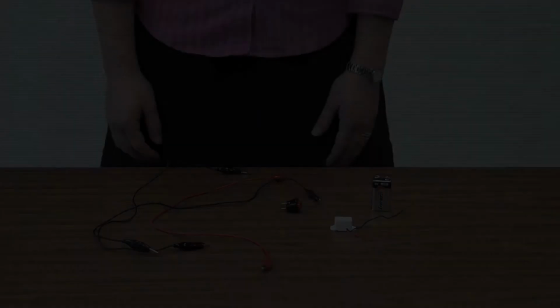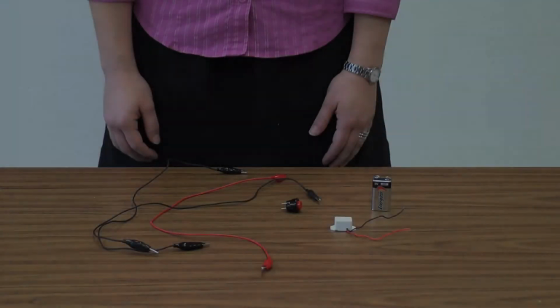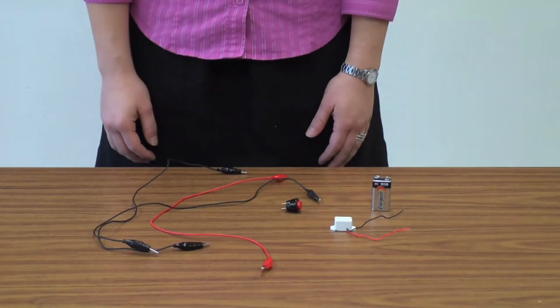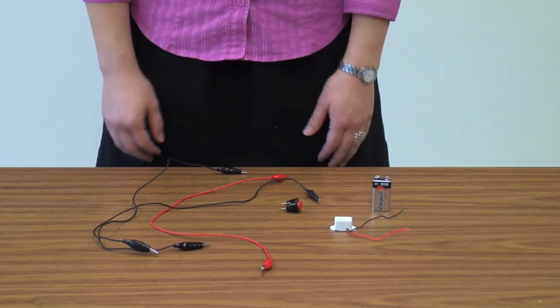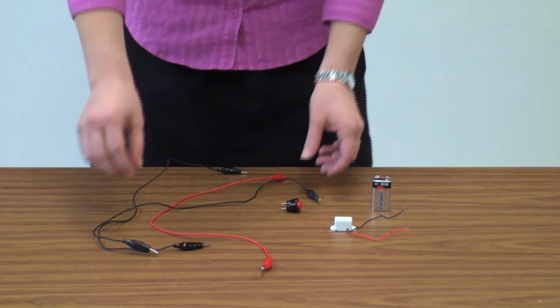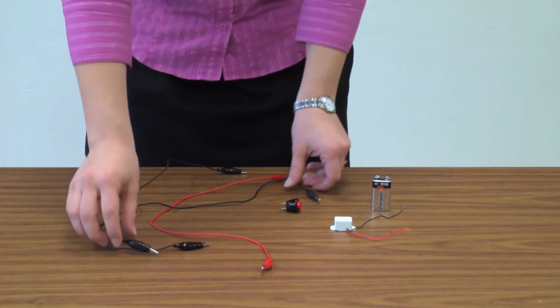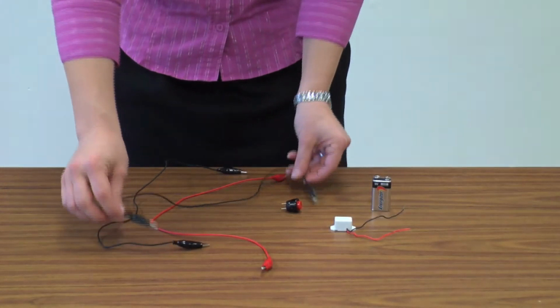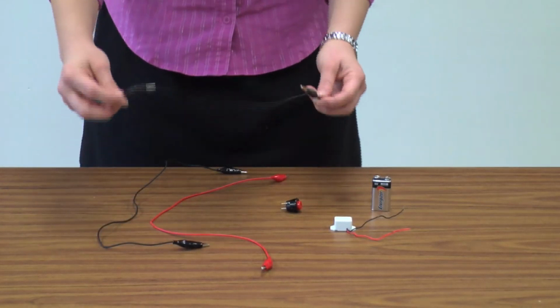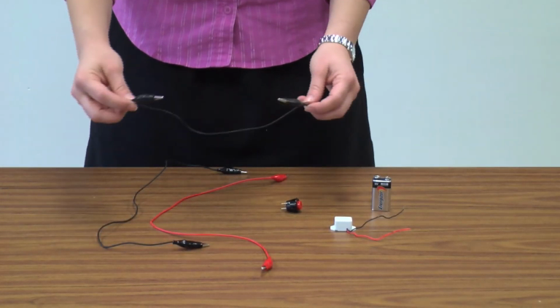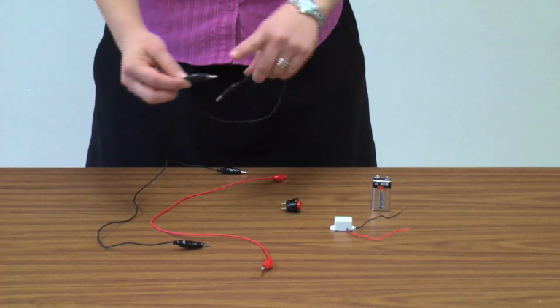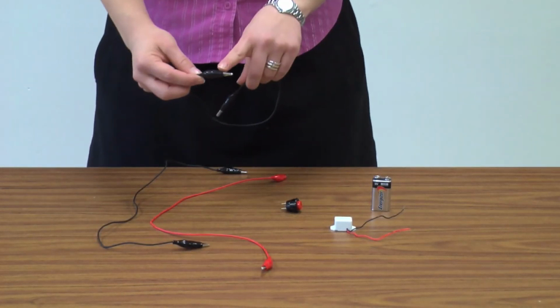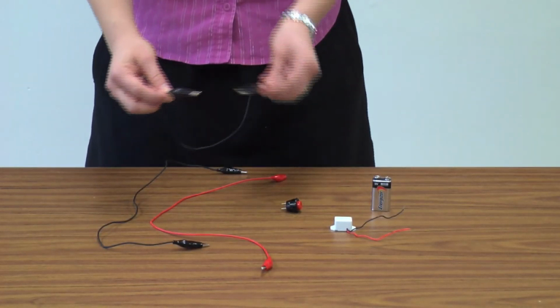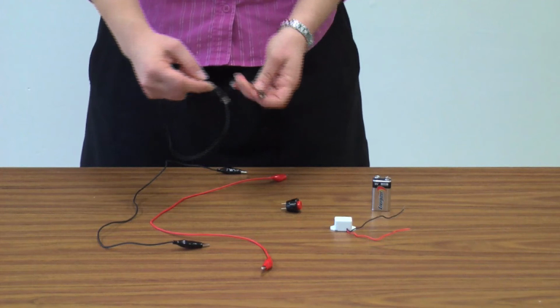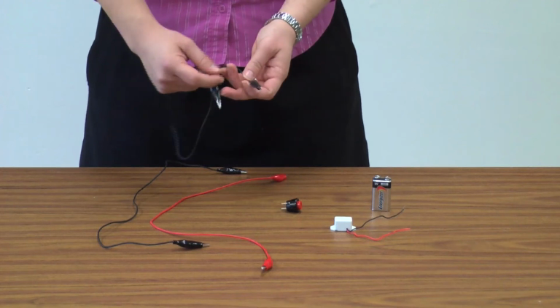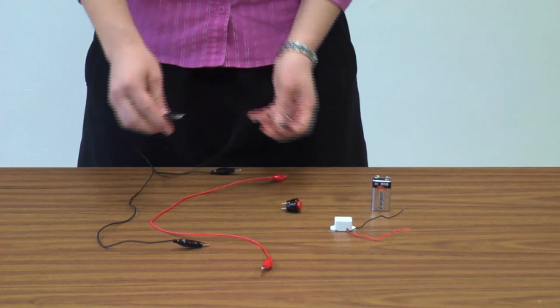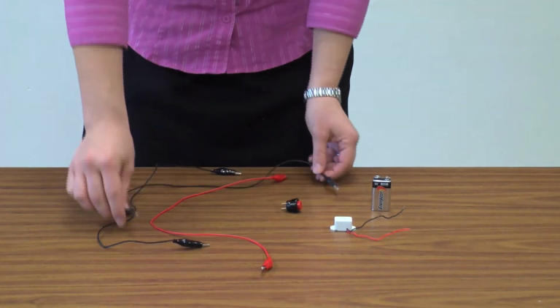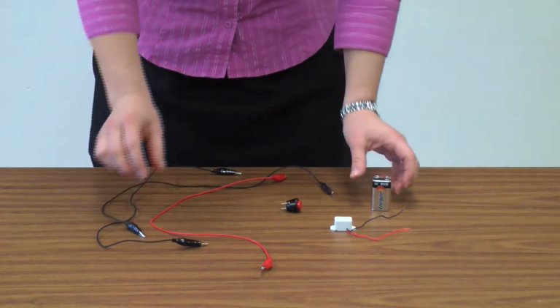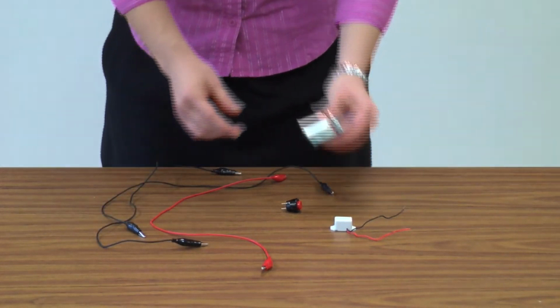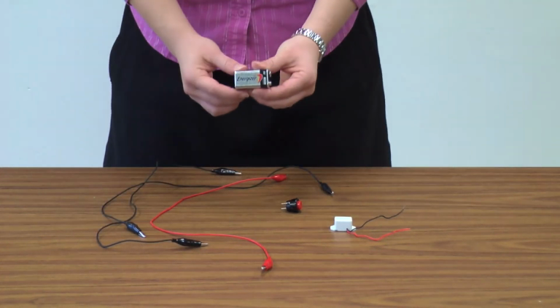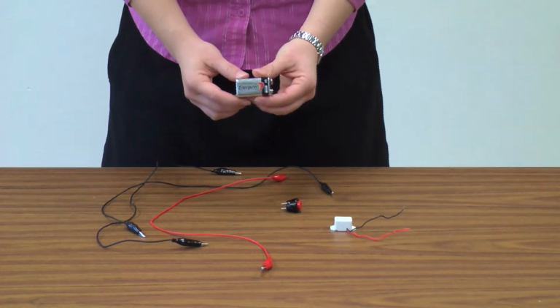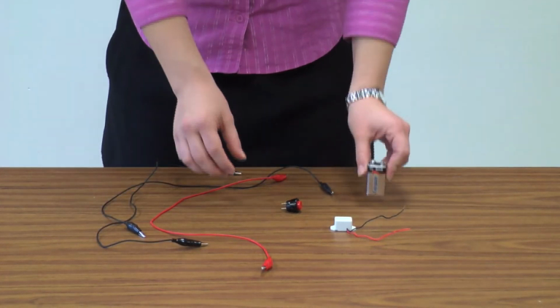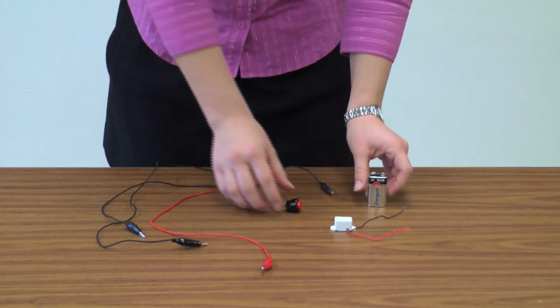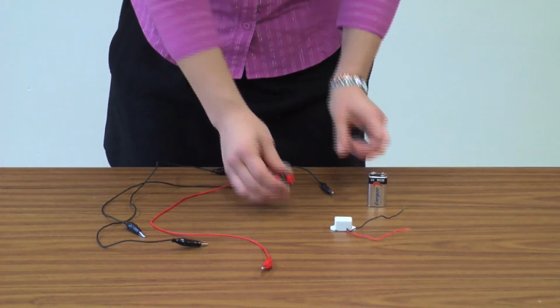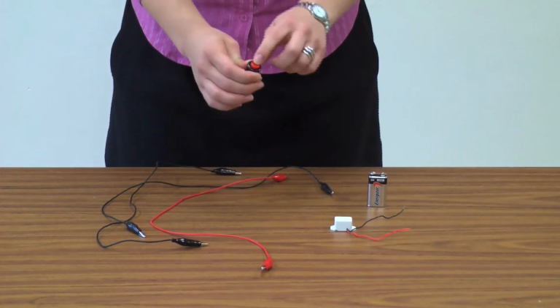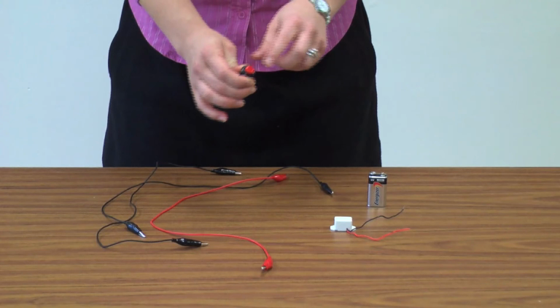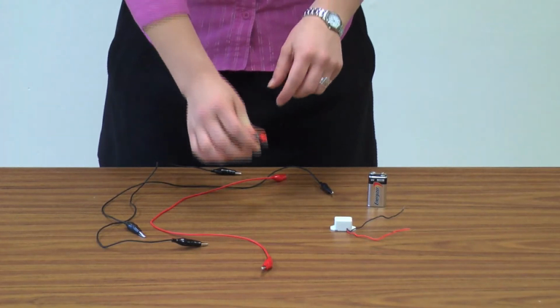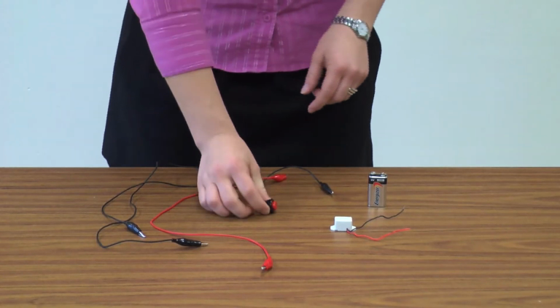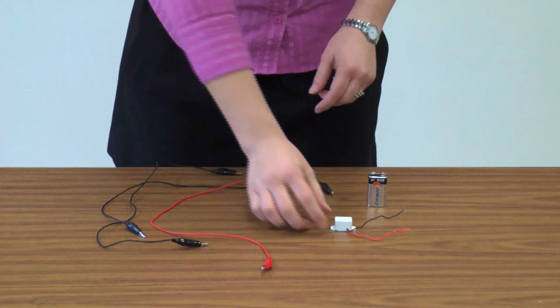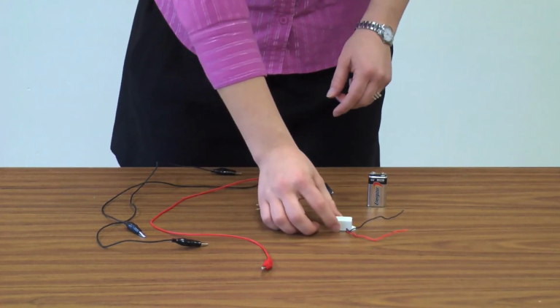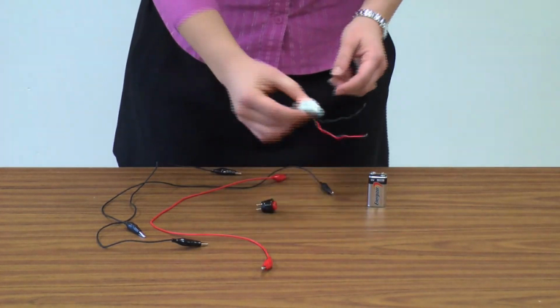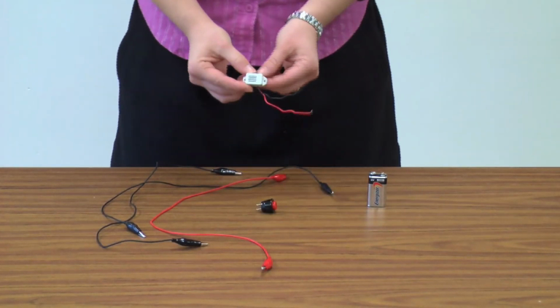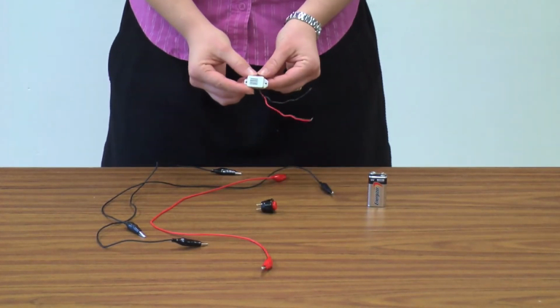In this activity, each group will need some wires with alligator clips, a 9-volt battery, their switch, and their buzzer.